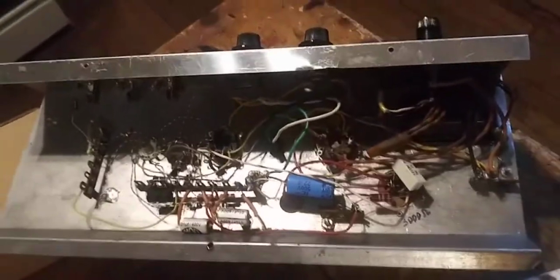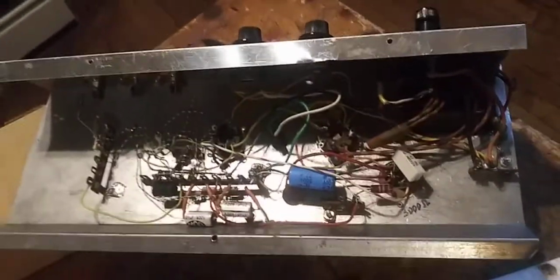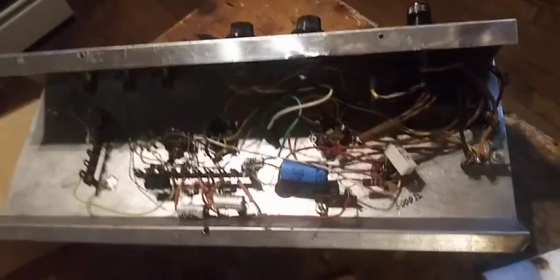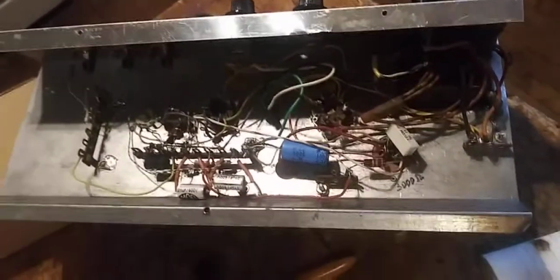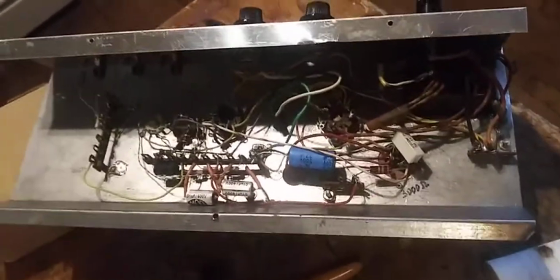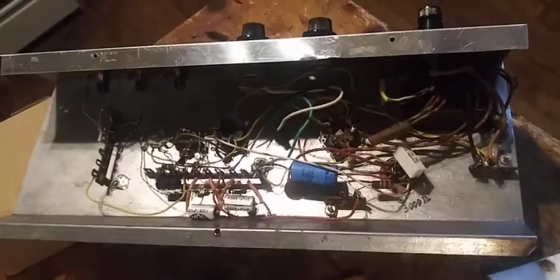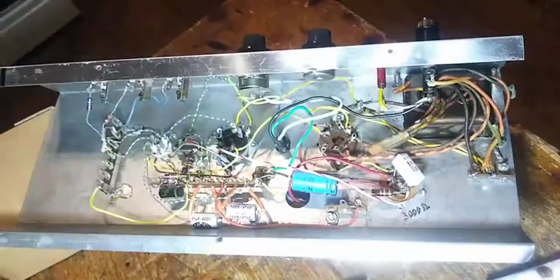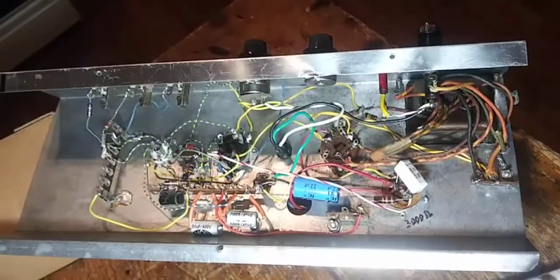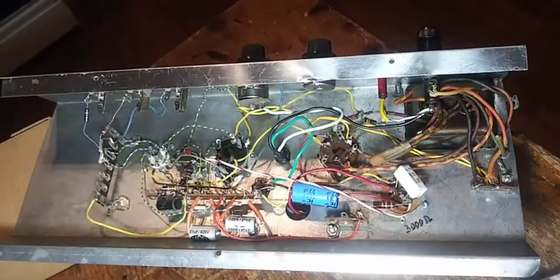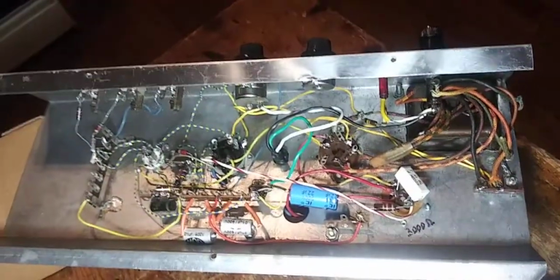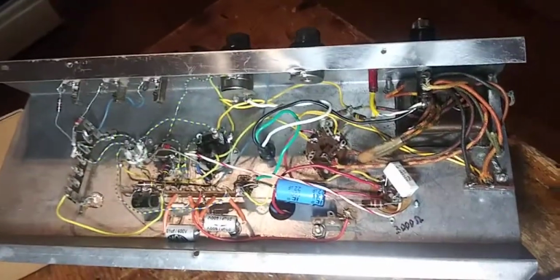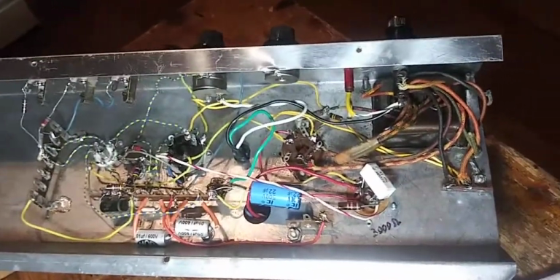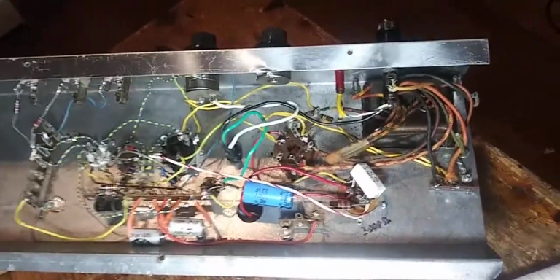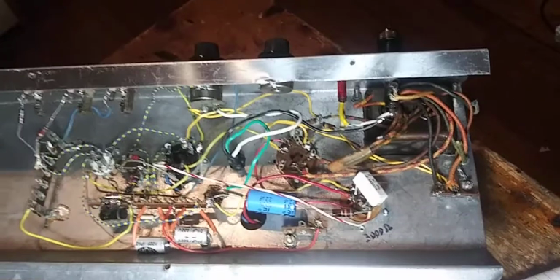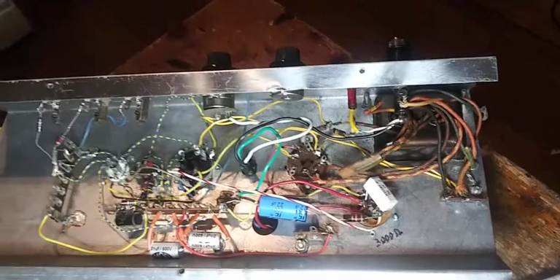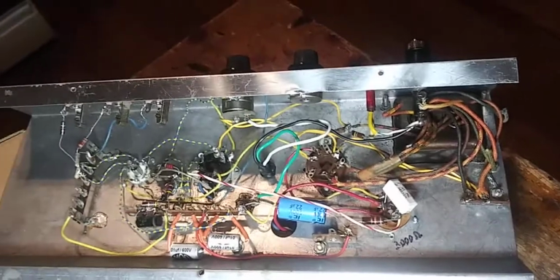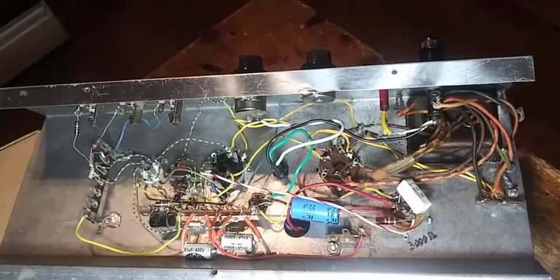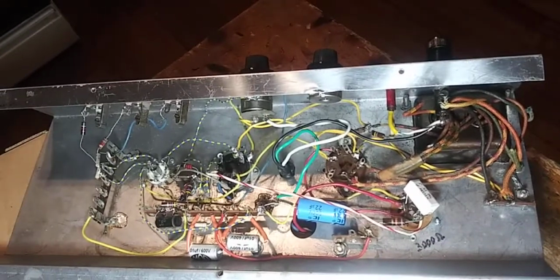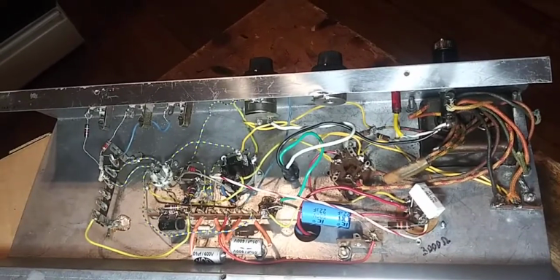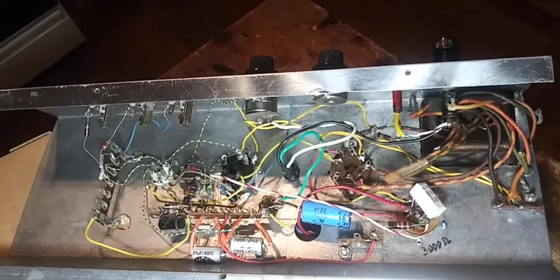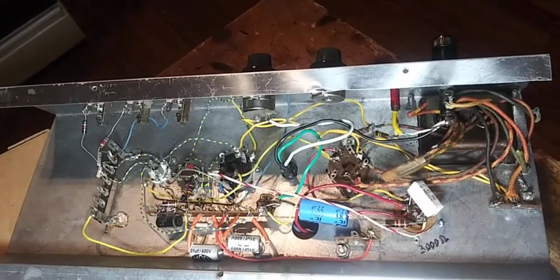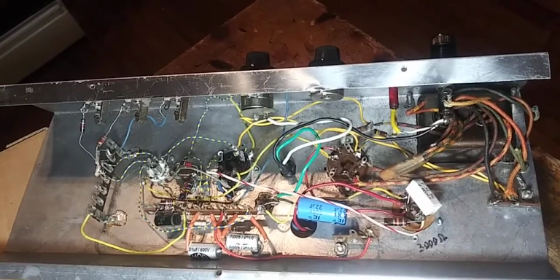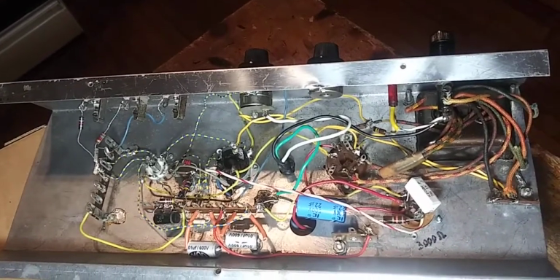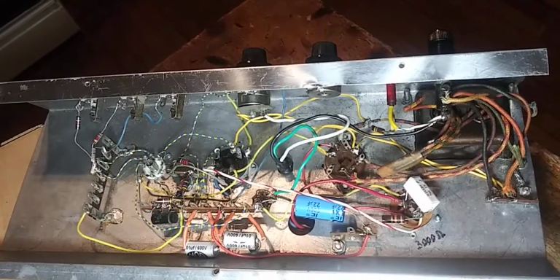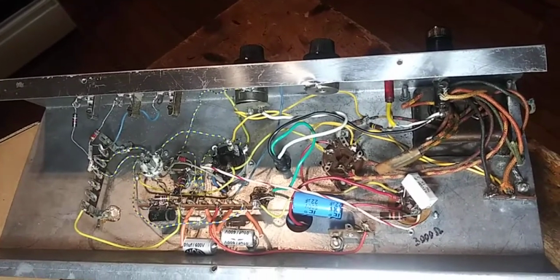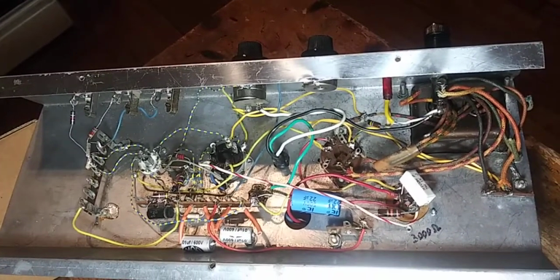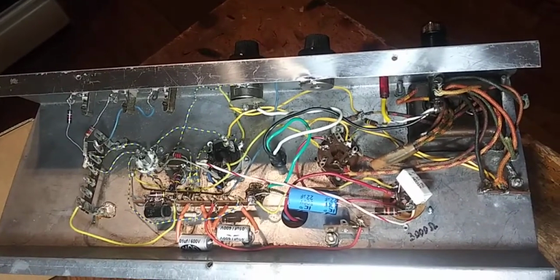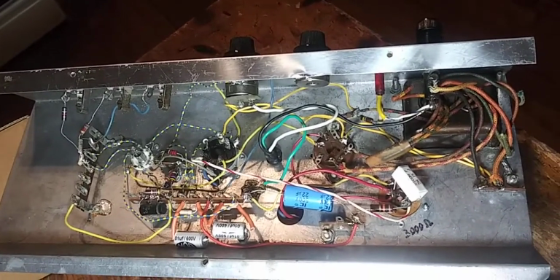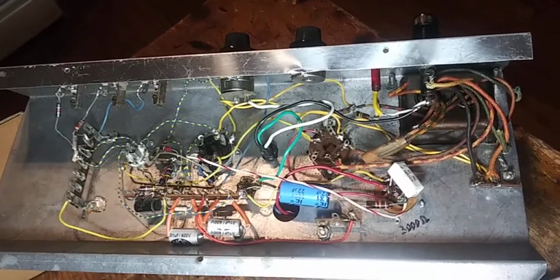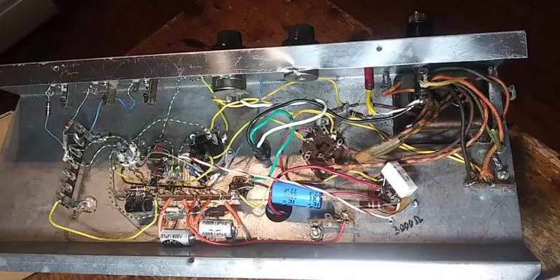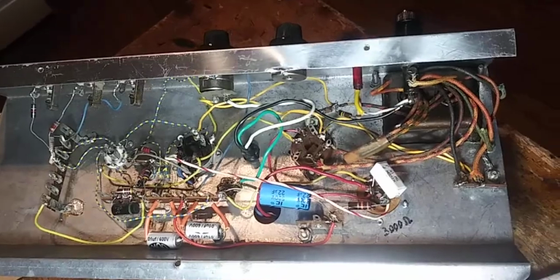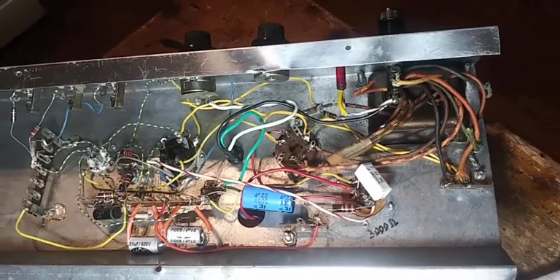You can see a lot of work's been done — all new caps — and it looks like it's been done pretty well. What's going on?